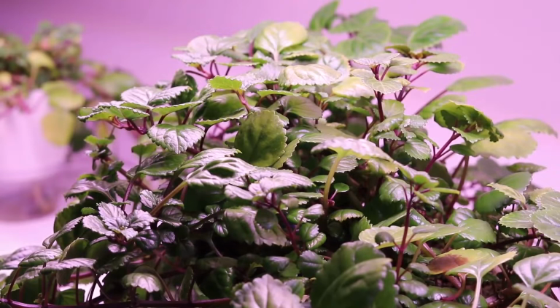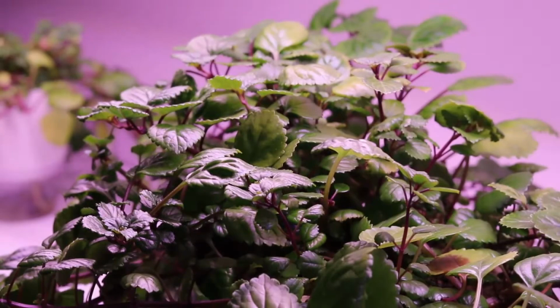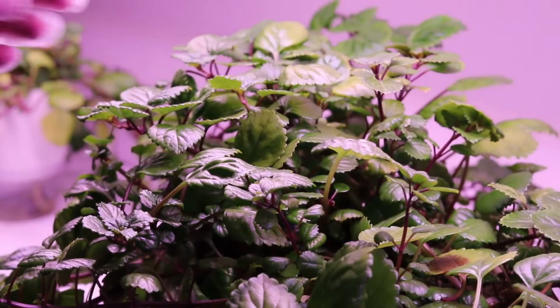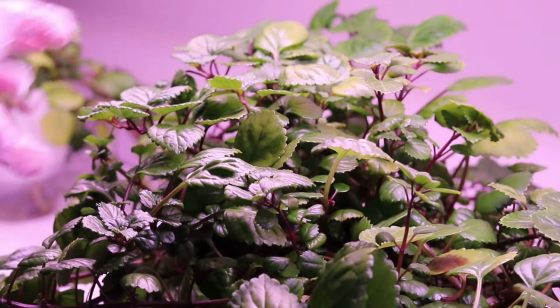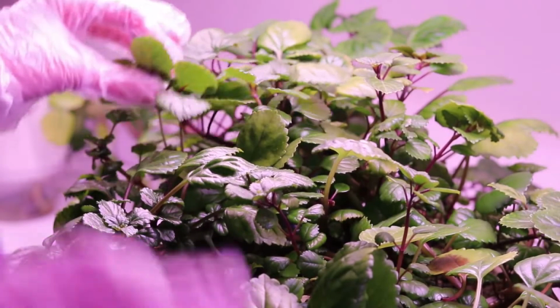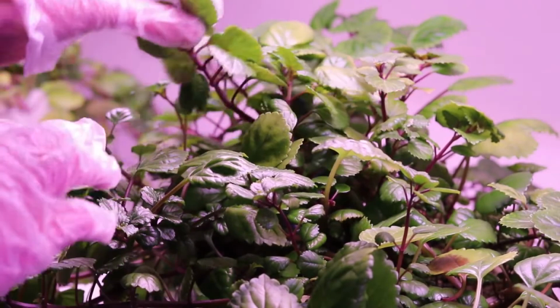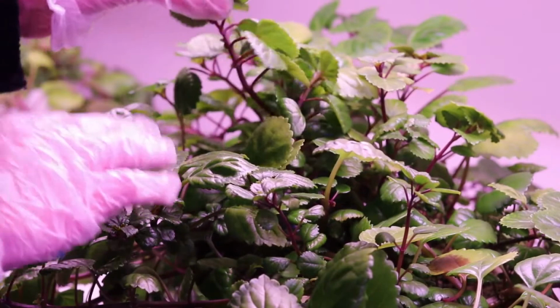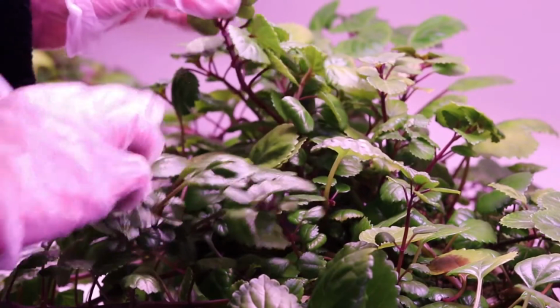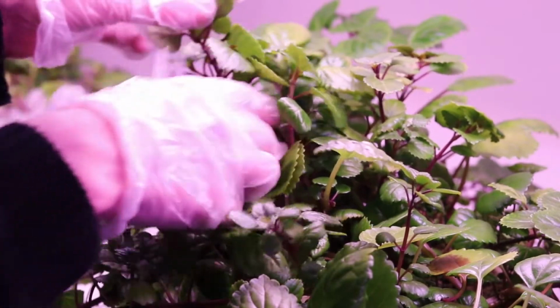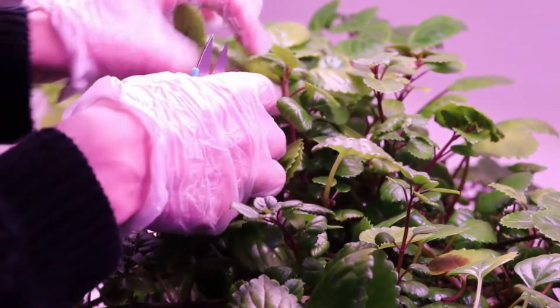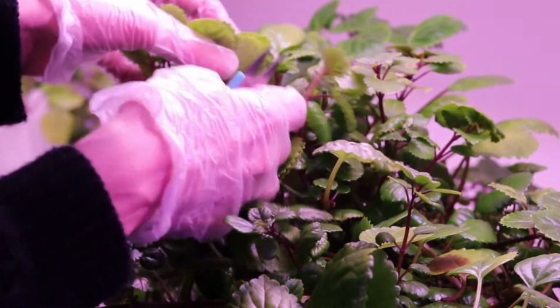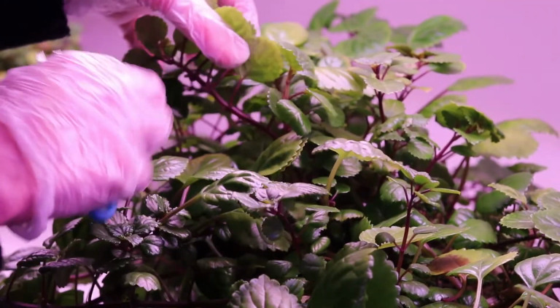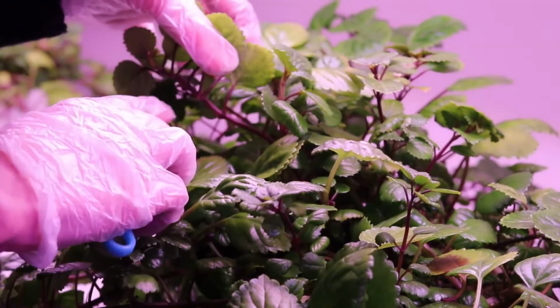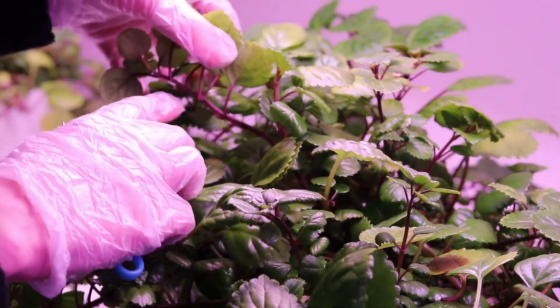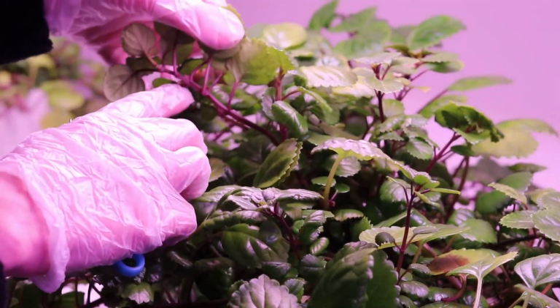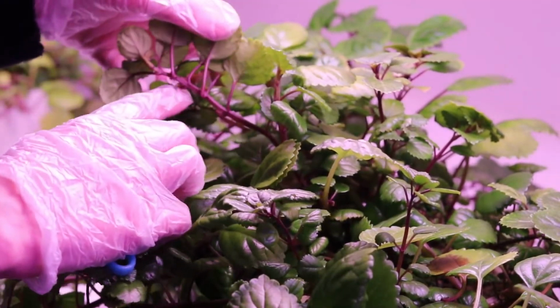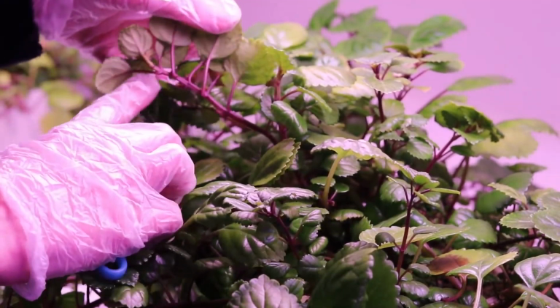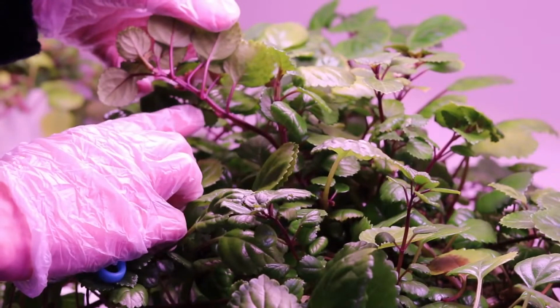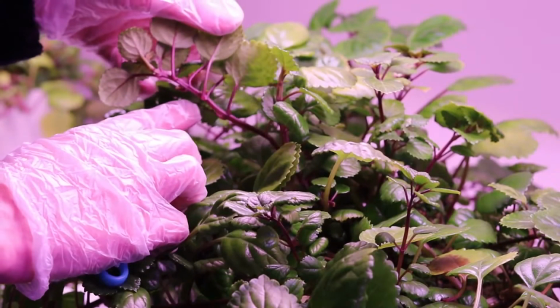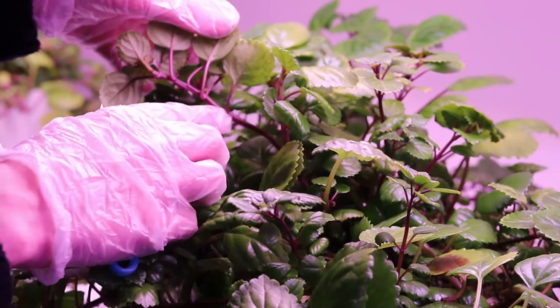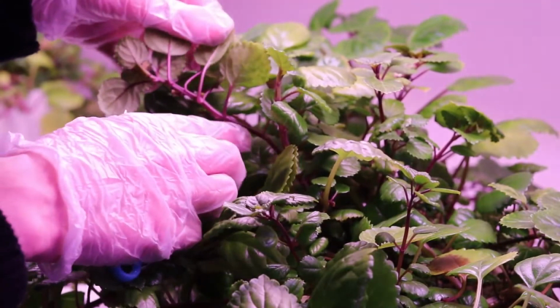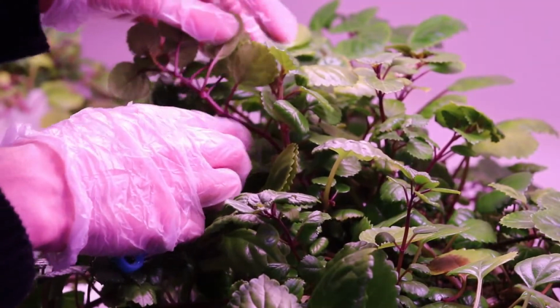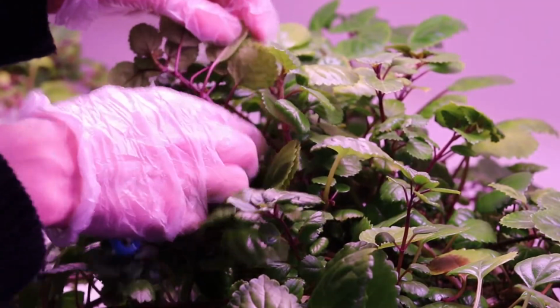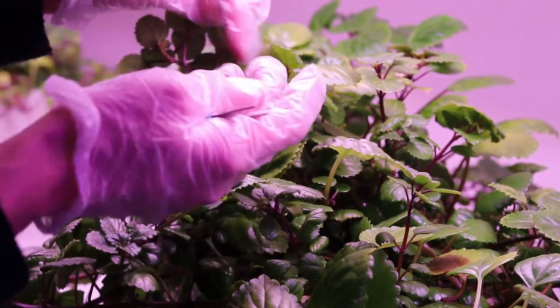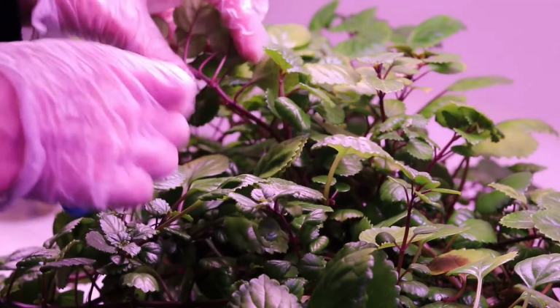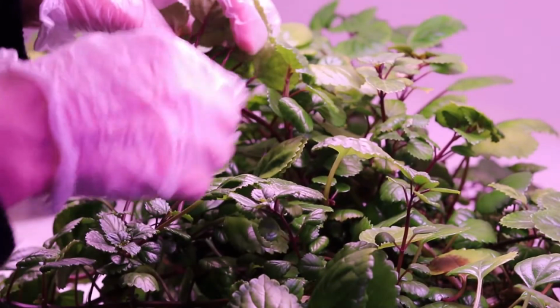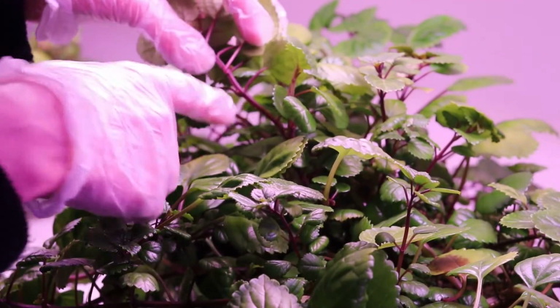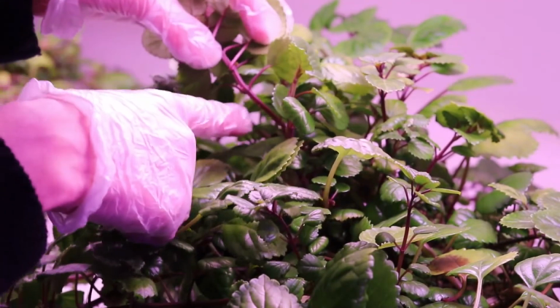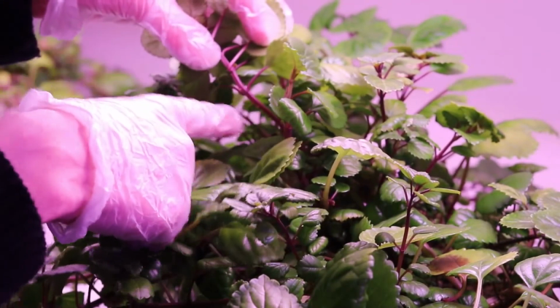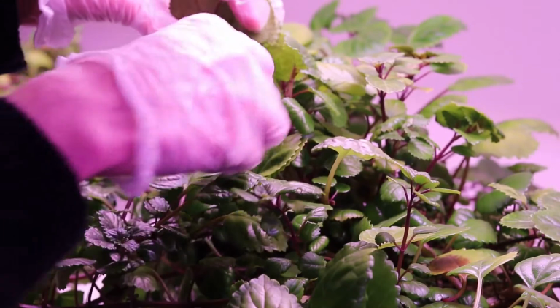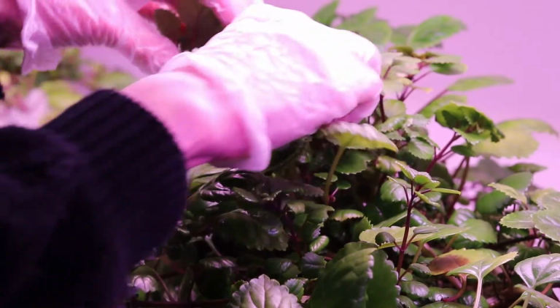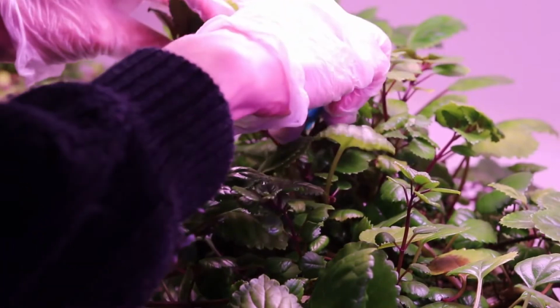Hi, thank you for watching. This is Chelsea of Ambrita's Ink. Today I'm going to show you how I prepare my Swedish ivy for orders. I sell them in three-inch cuttings, not rooted, and also three-inch cuttings rooted.